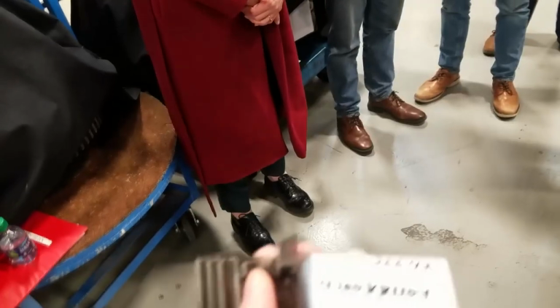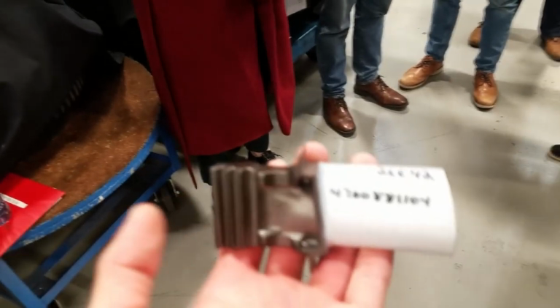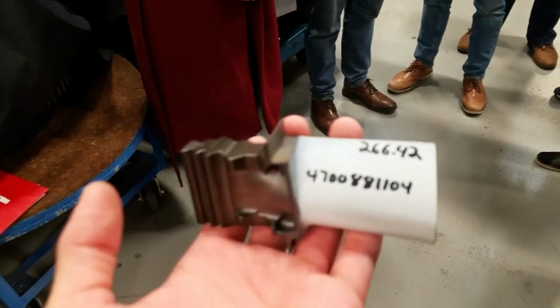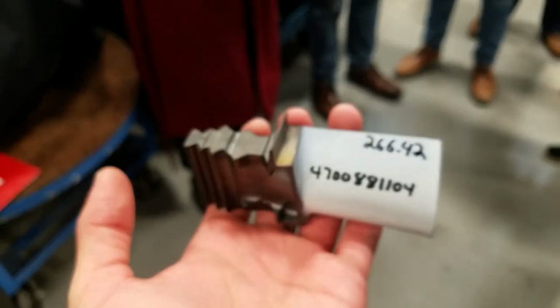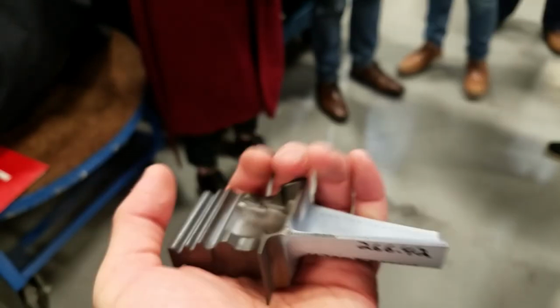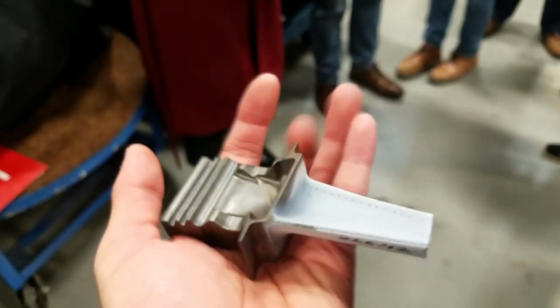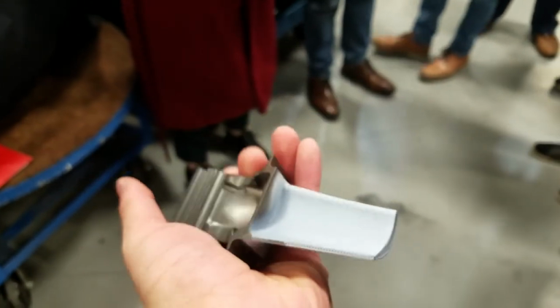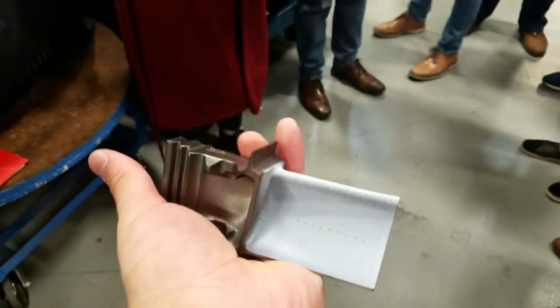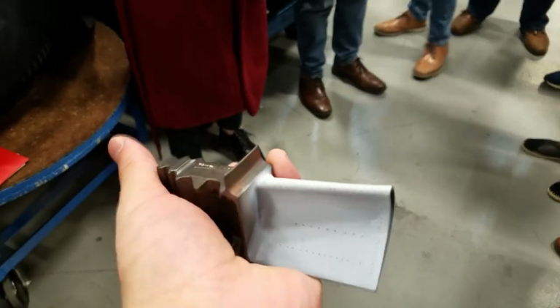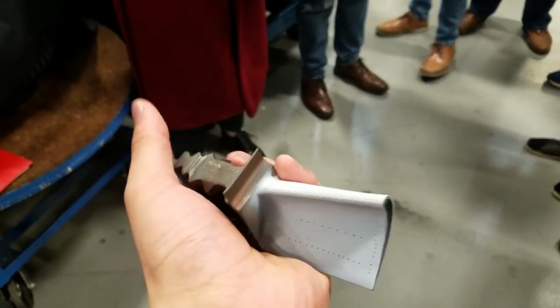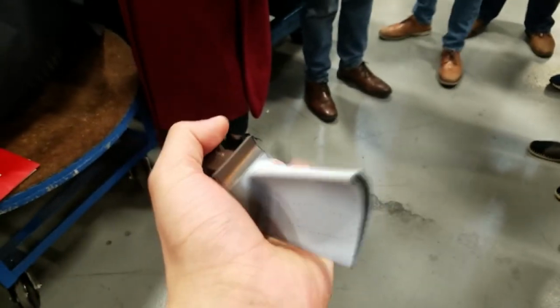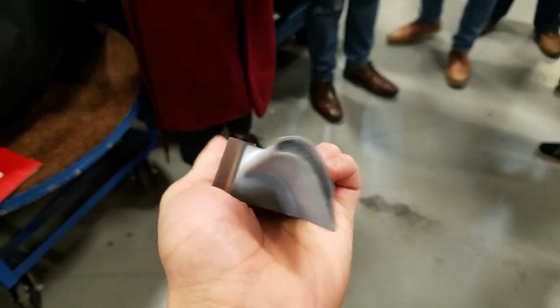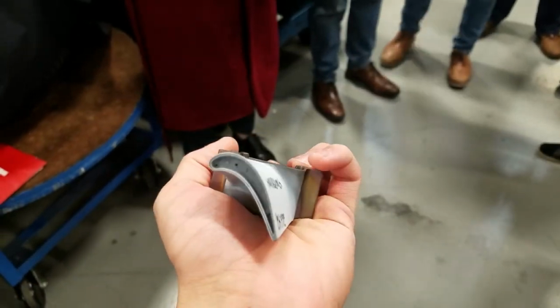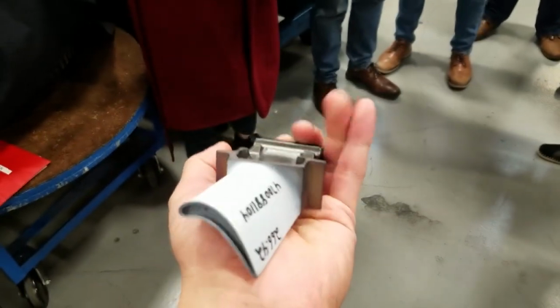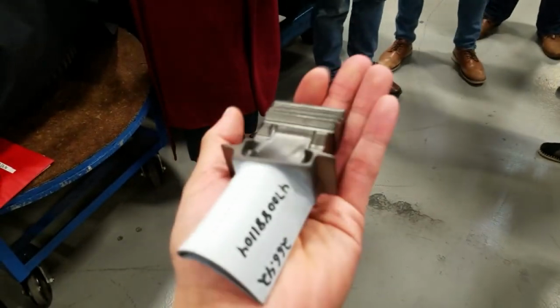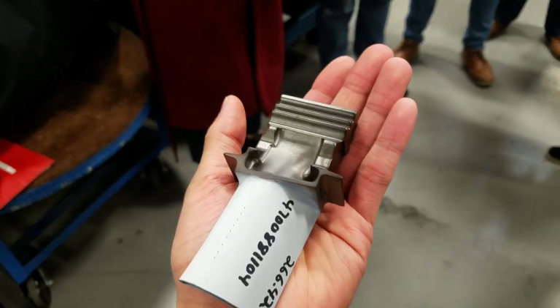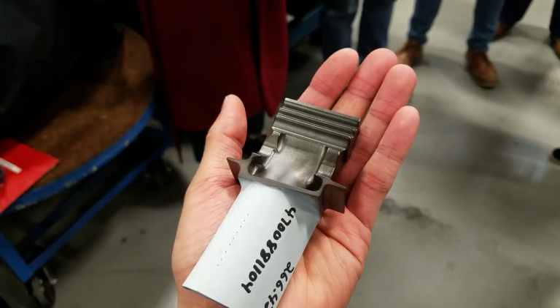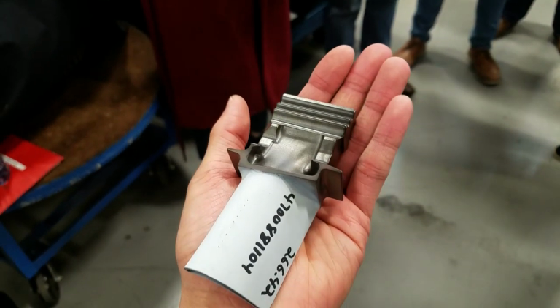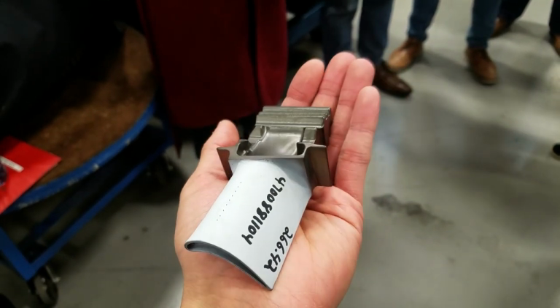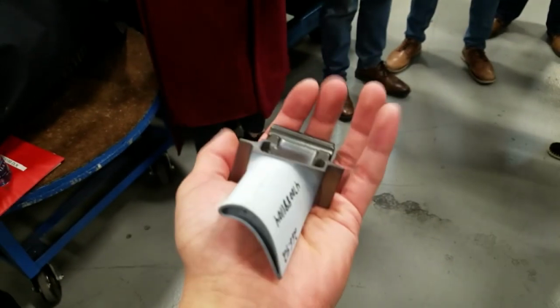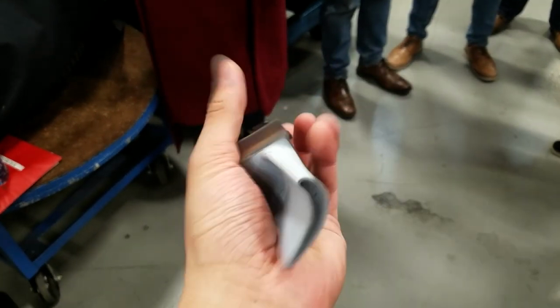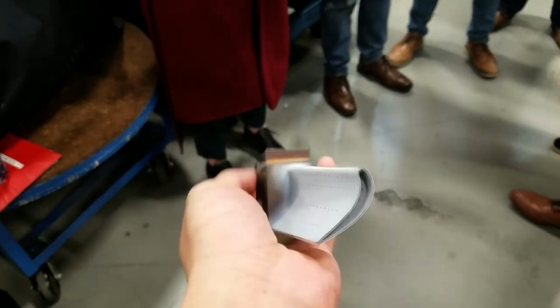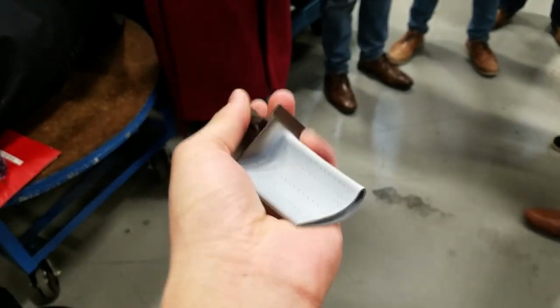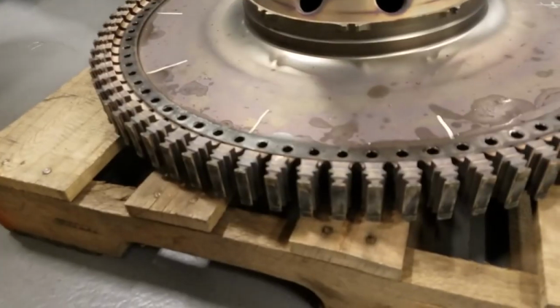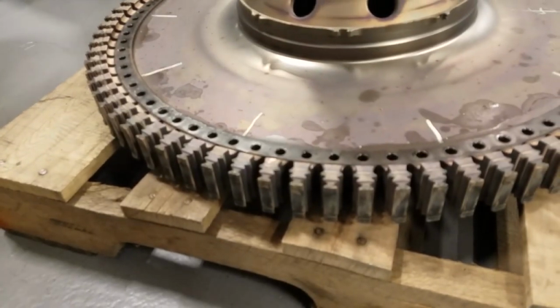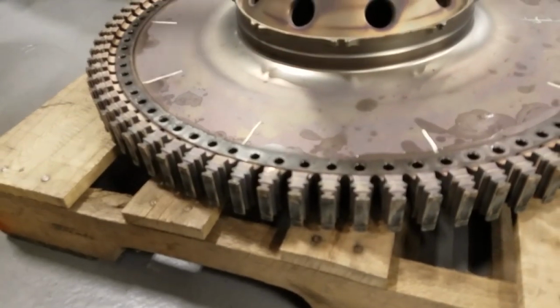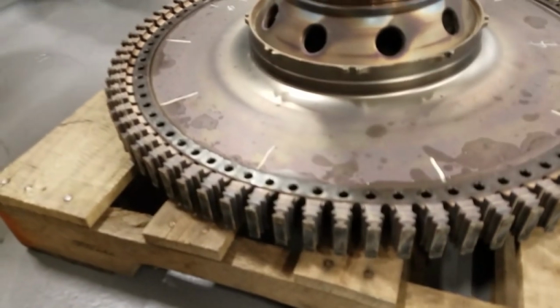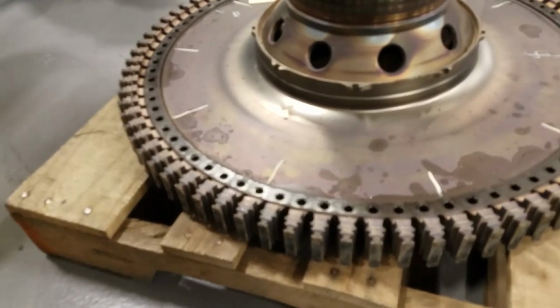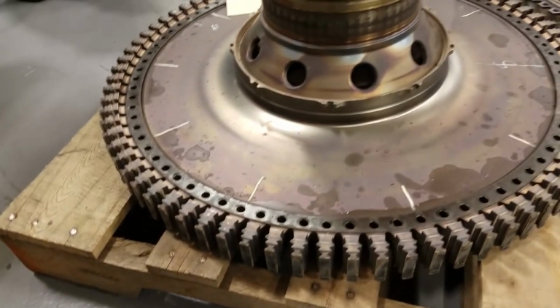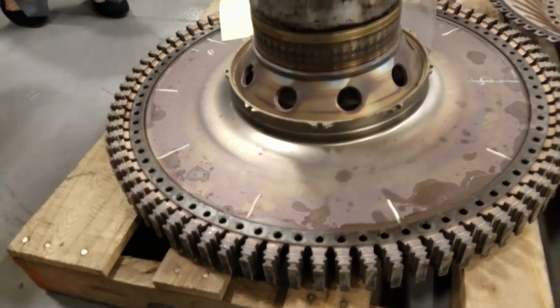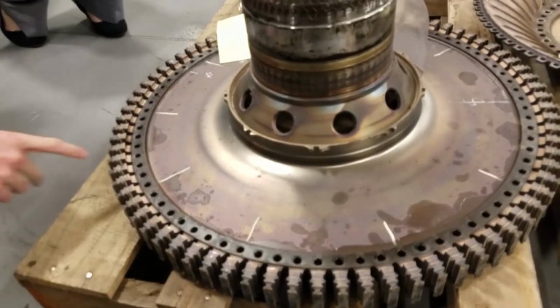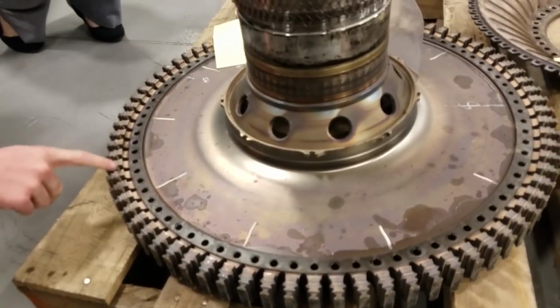Alright, so what is this again? That is an HPT blade. These blades cost over $10,000 a piece, and that's a lot of money. So how many blades go into one of these? A lot — I mean you can count one or two.